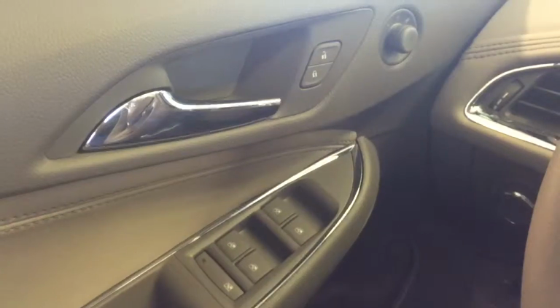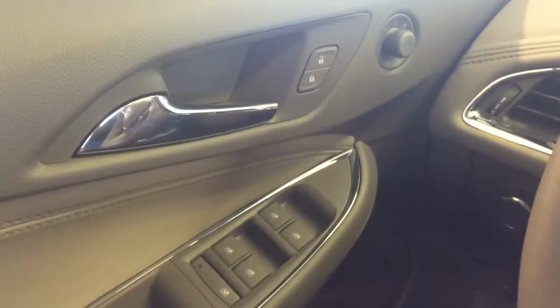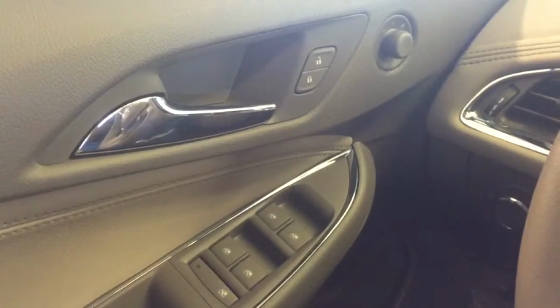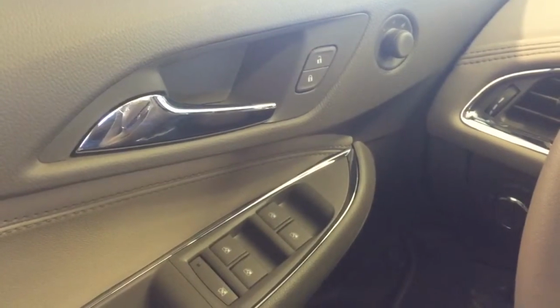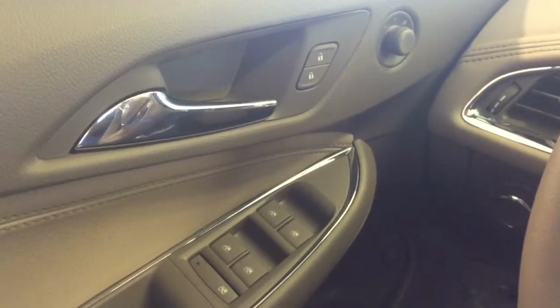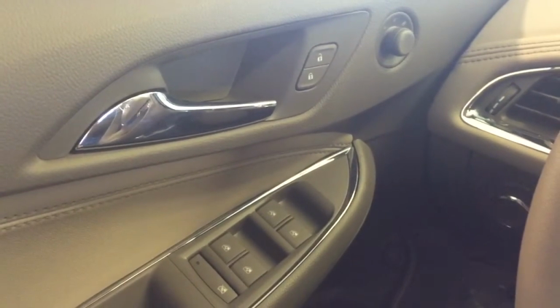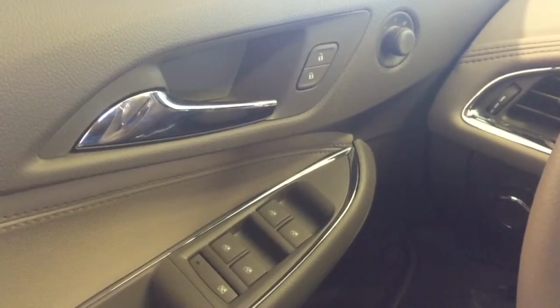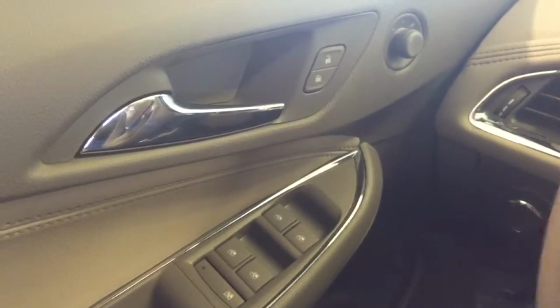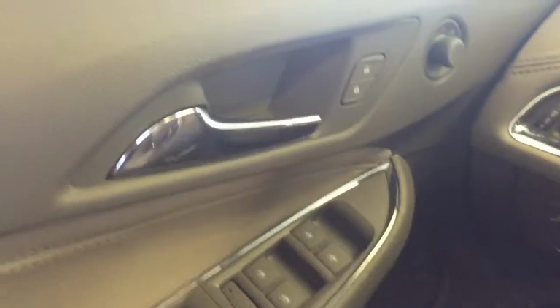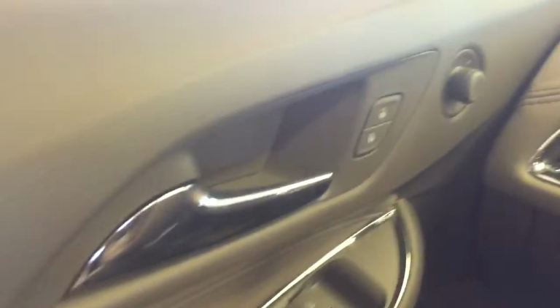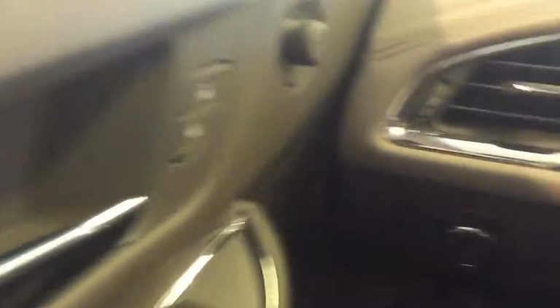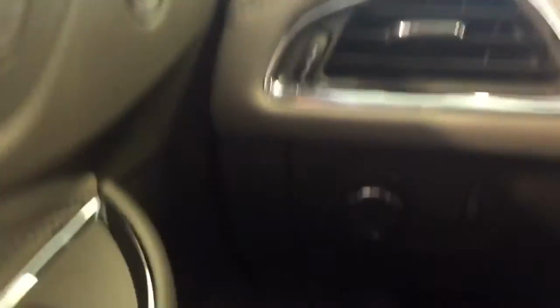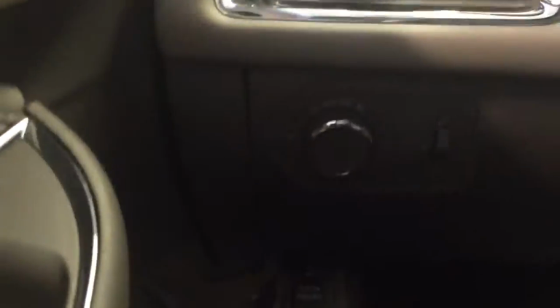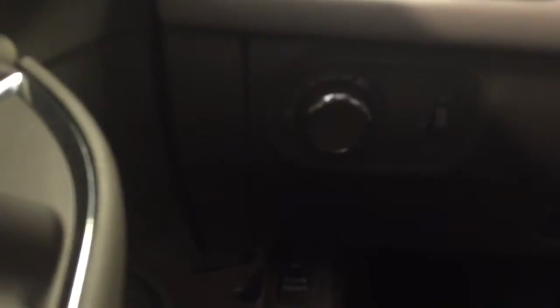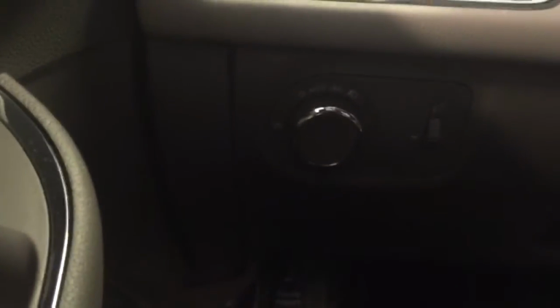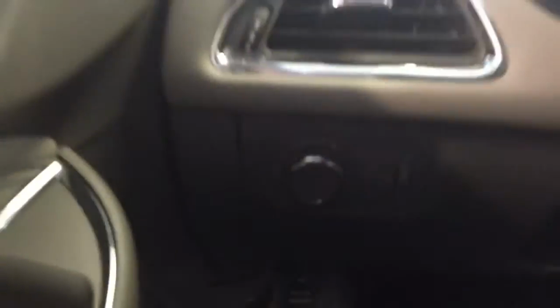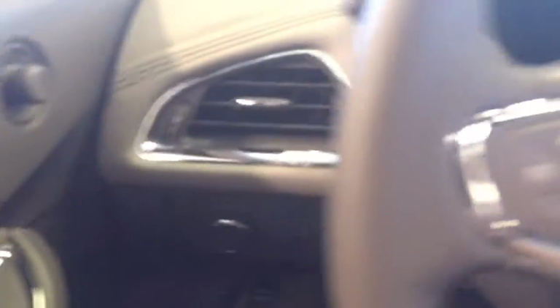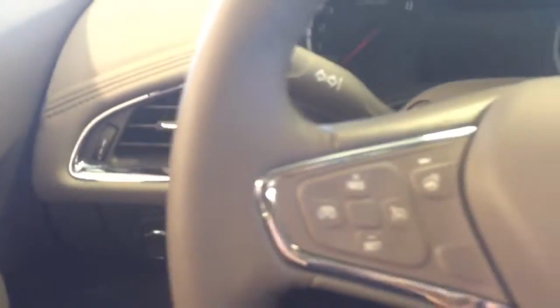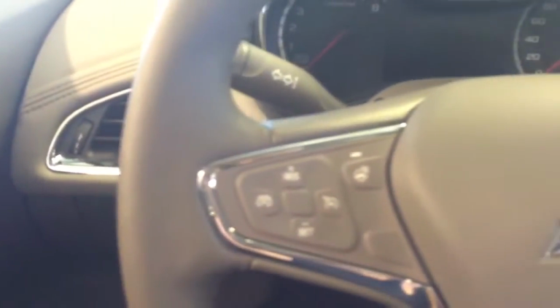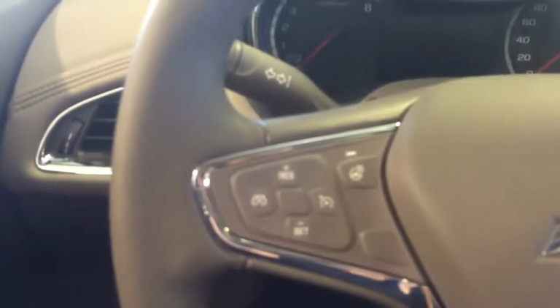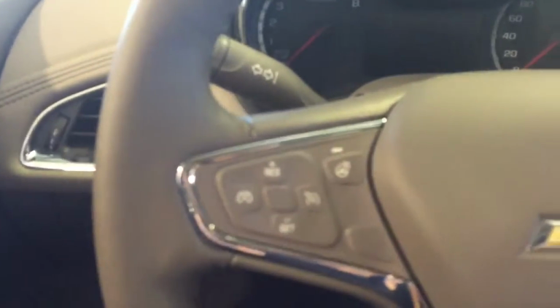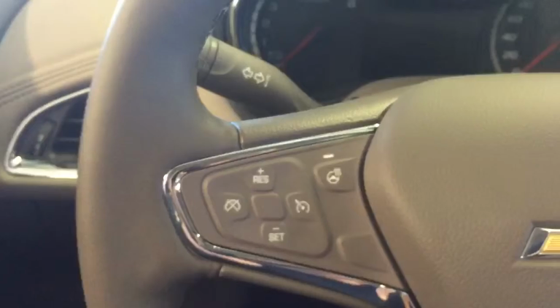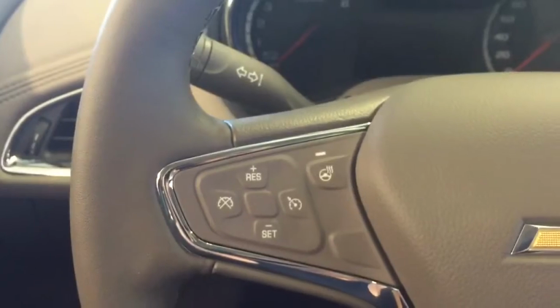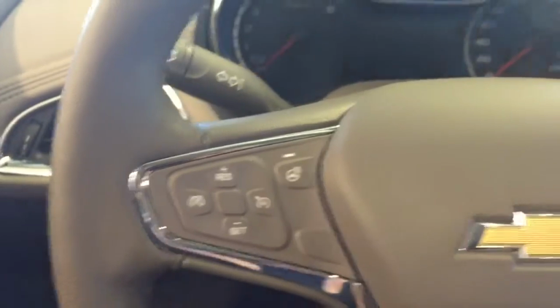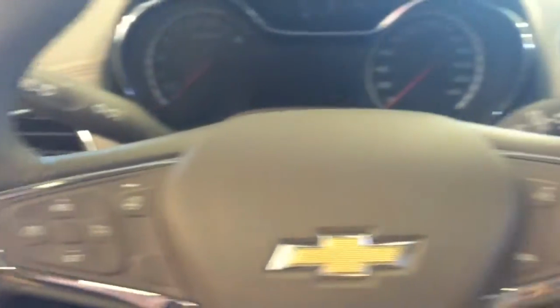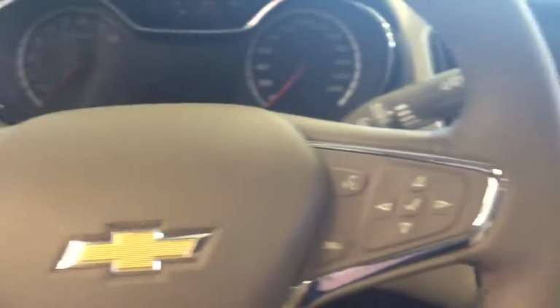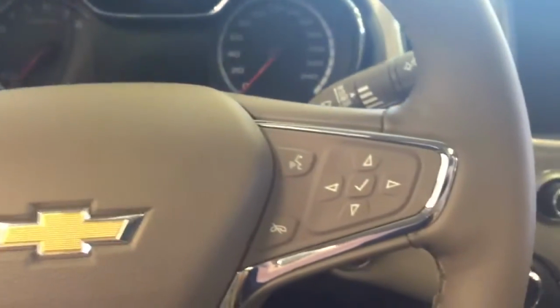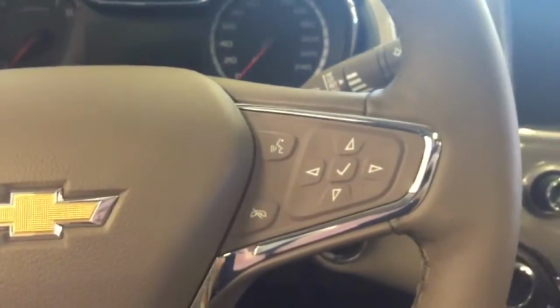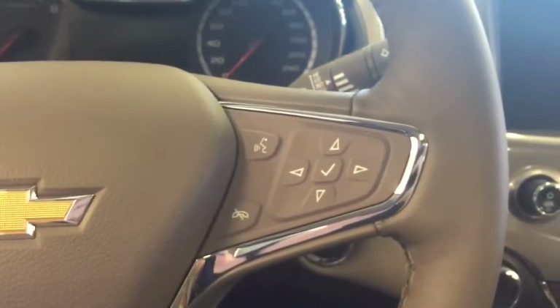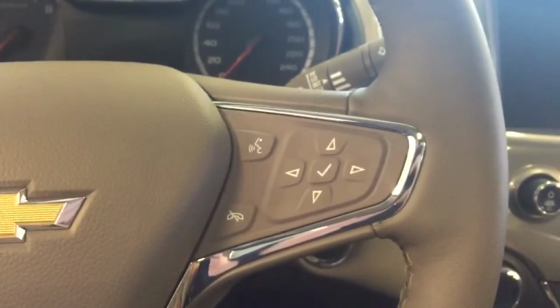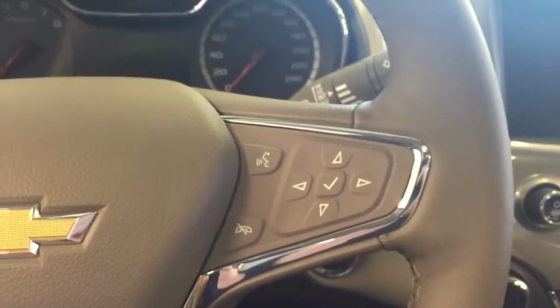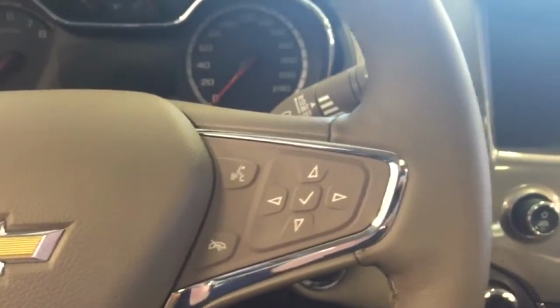Some features include power locks, power windows, power mirrors, automatic headlights. On the steering wheel we have cruise control, heated steering wheel, Bluetooth capability, and media controls.